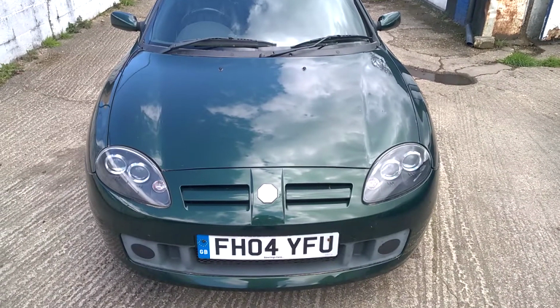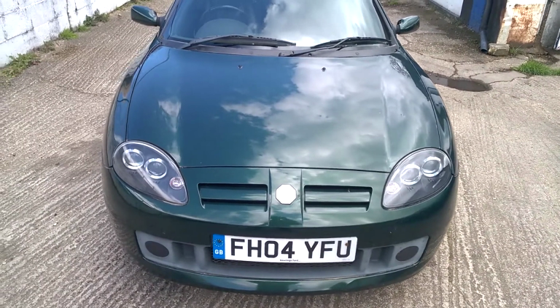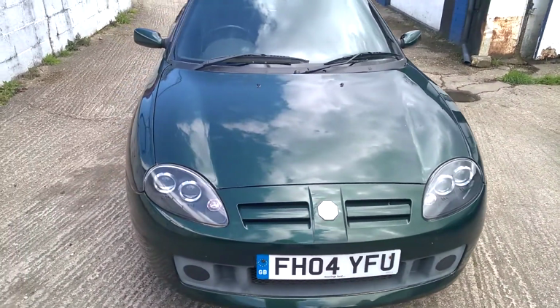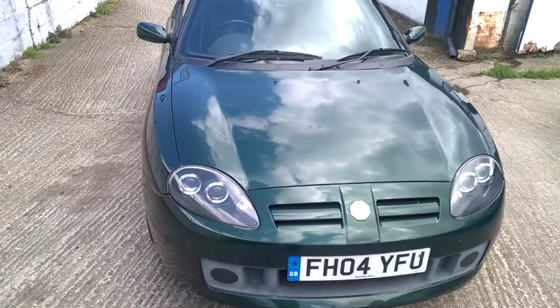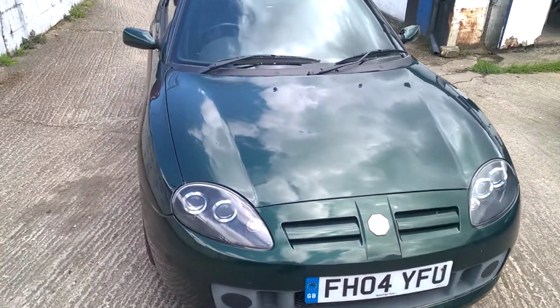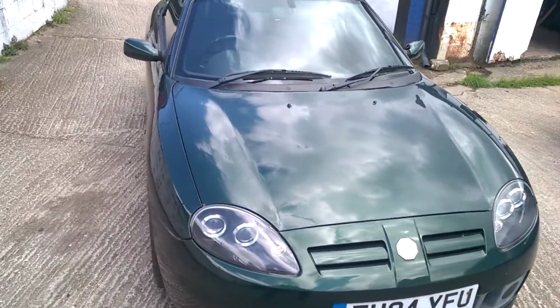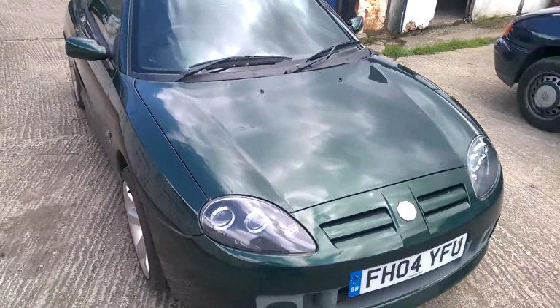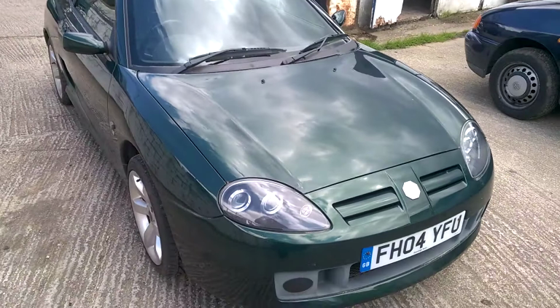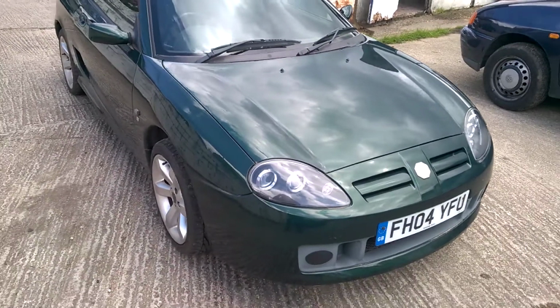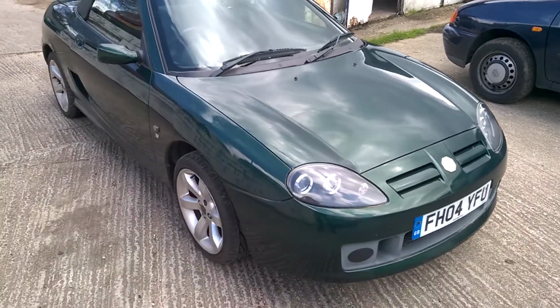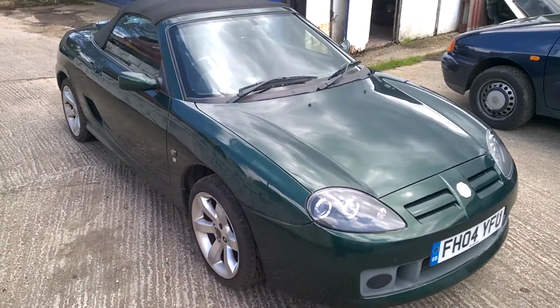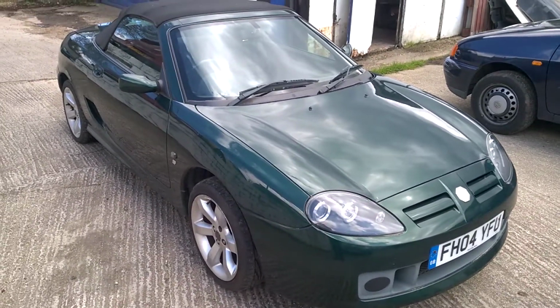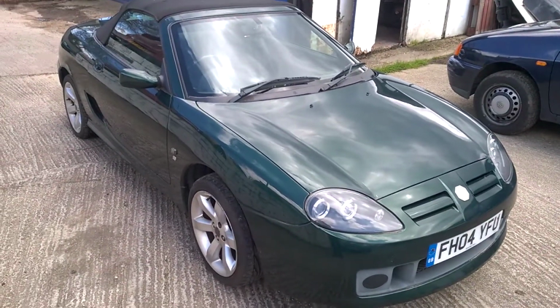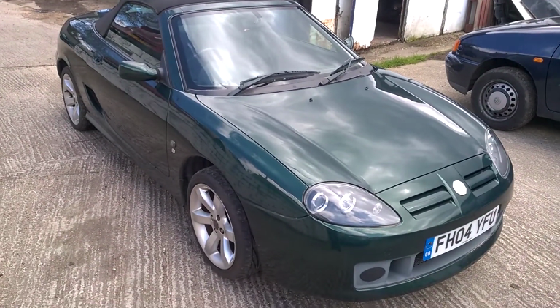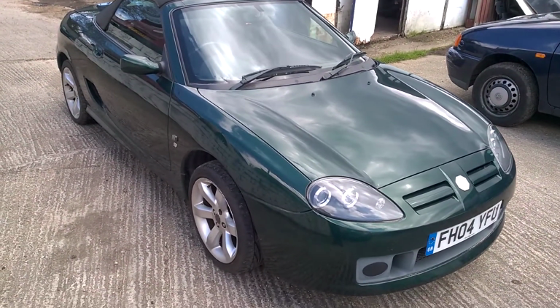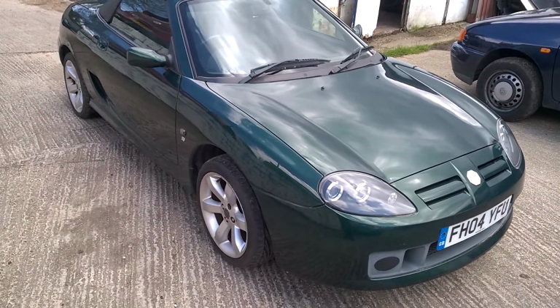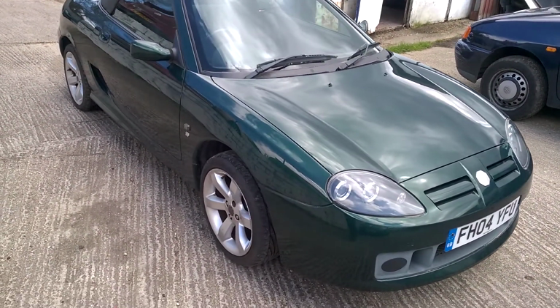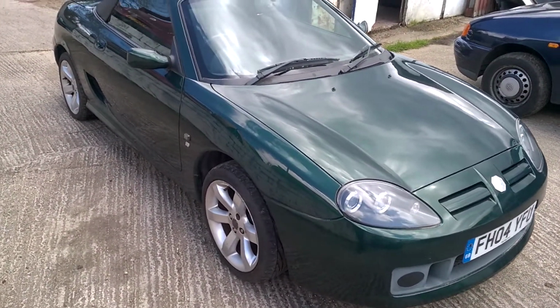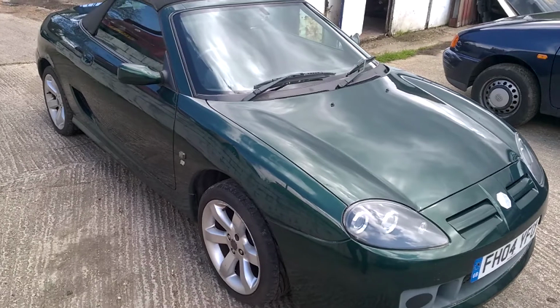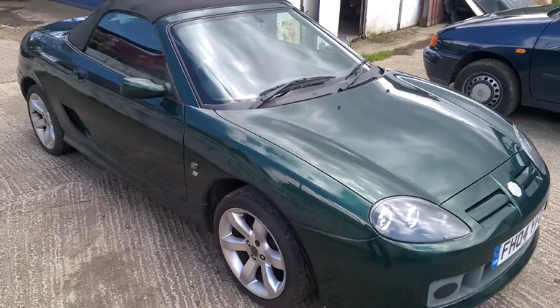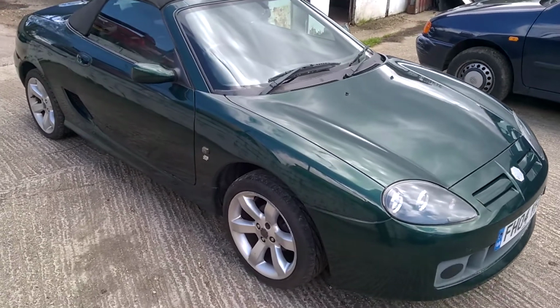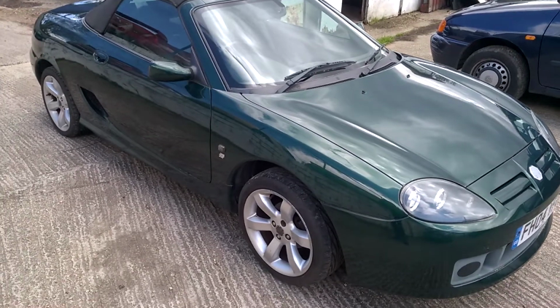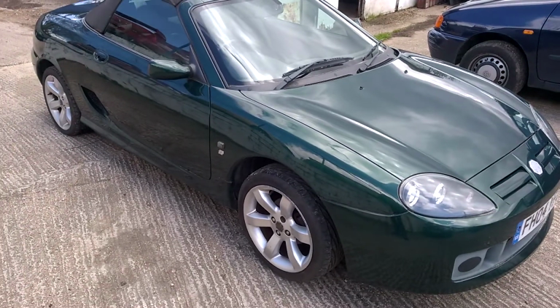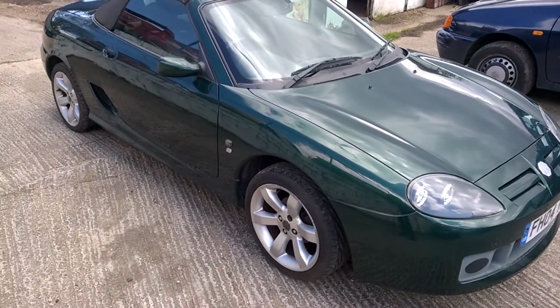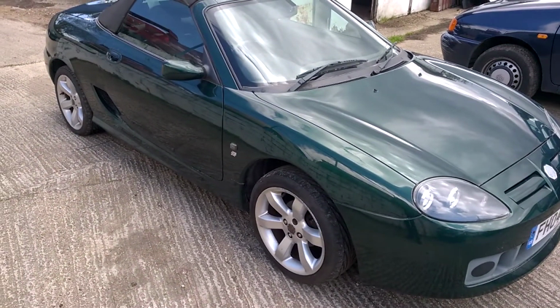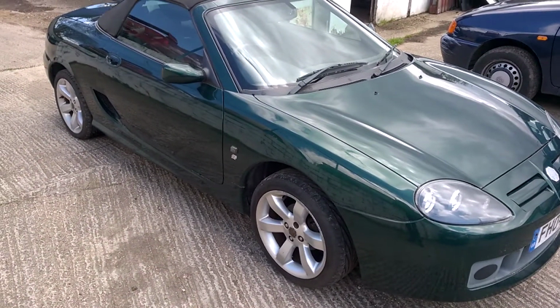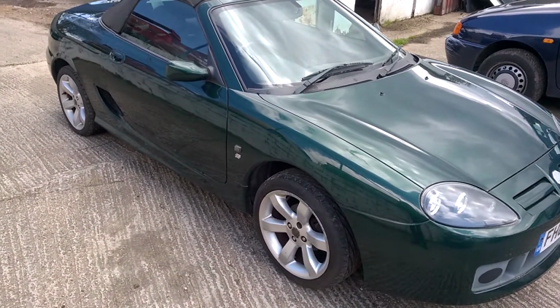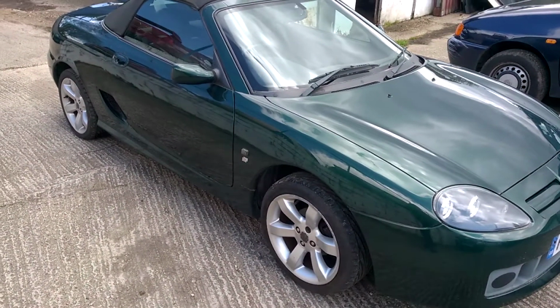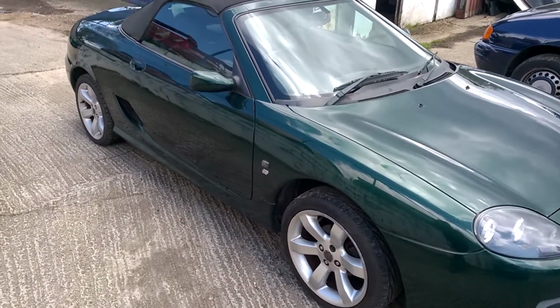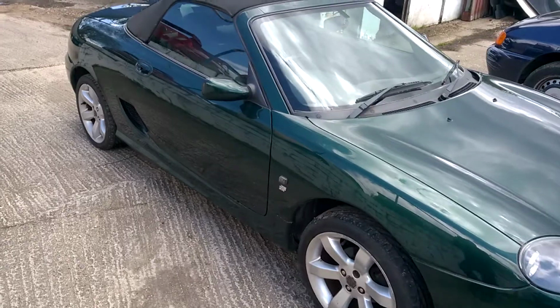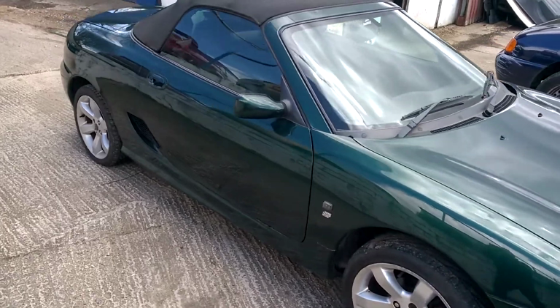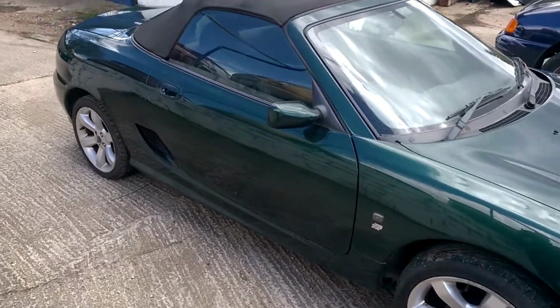Hi, this is Alex from Beechill Garage. On offer here is this attractive green MG TF. The car isn't up to our very high retail standards, so we're offering it here on eBay.